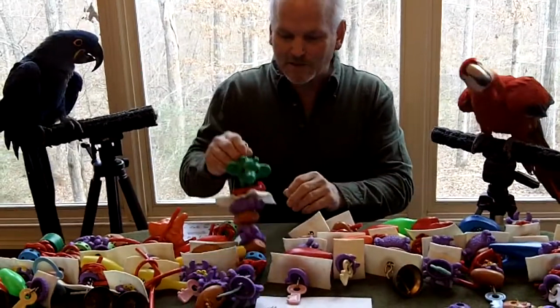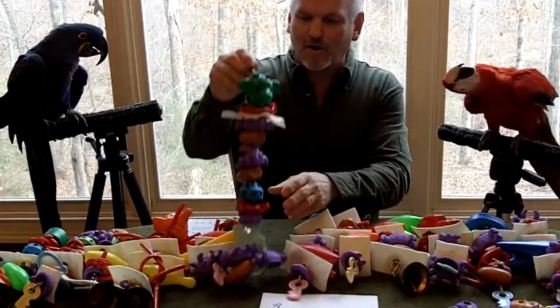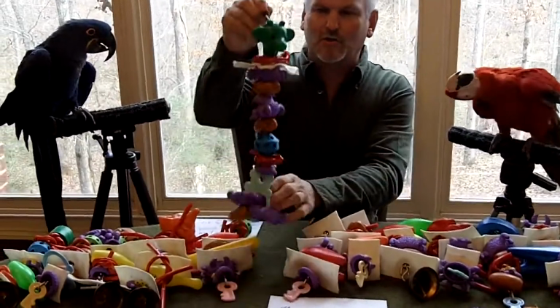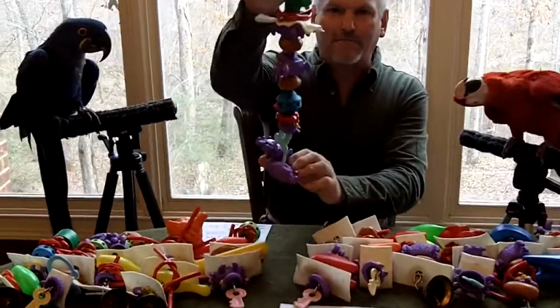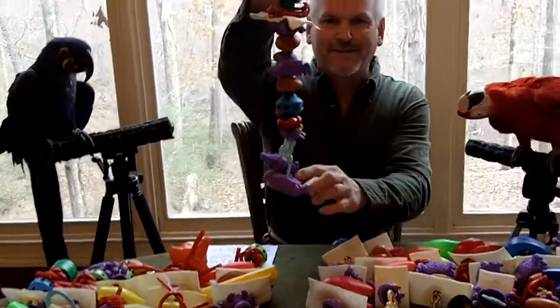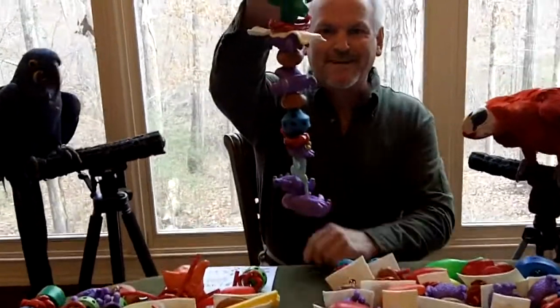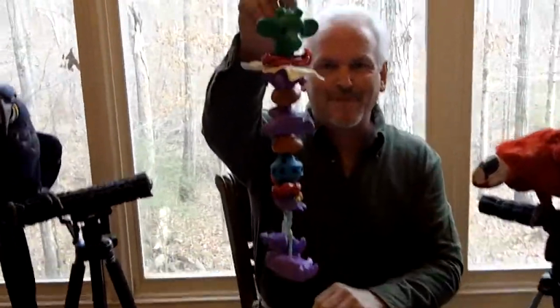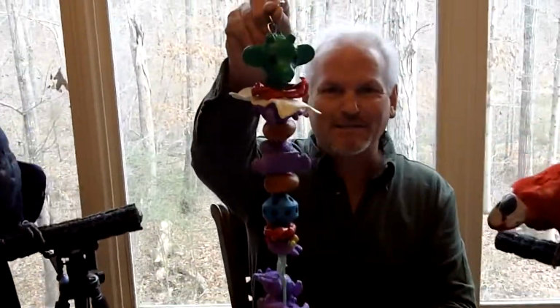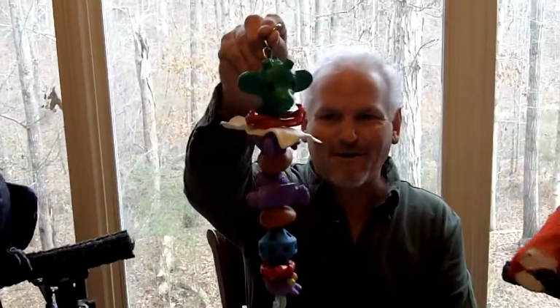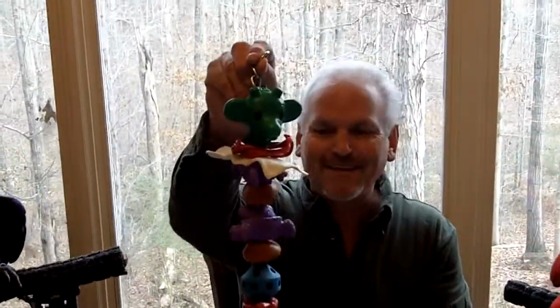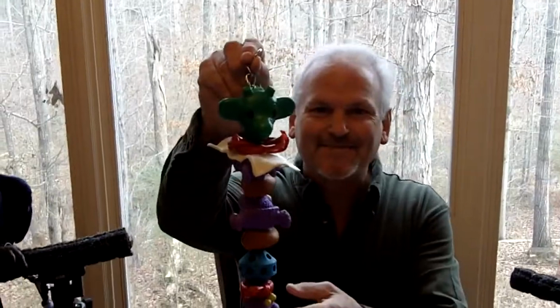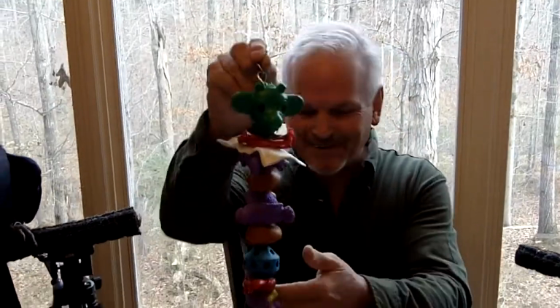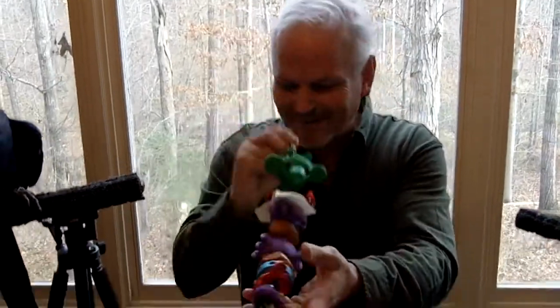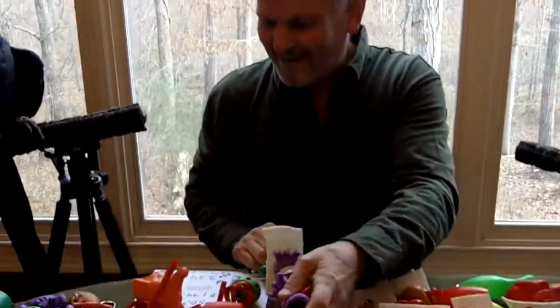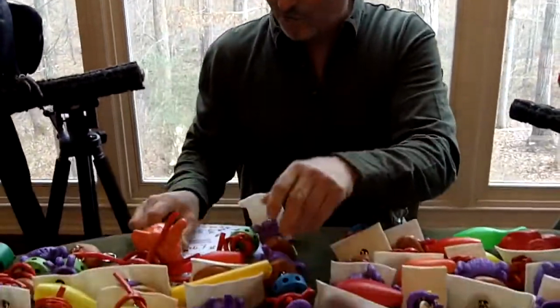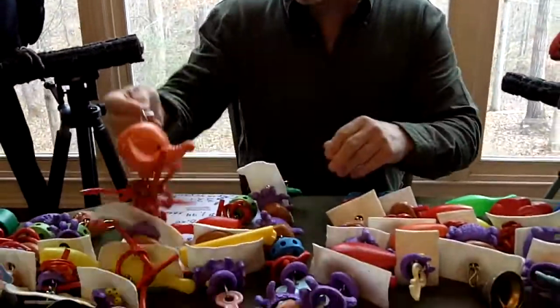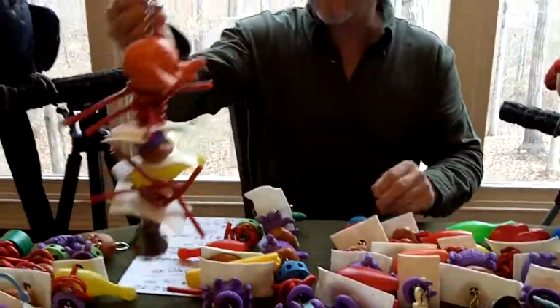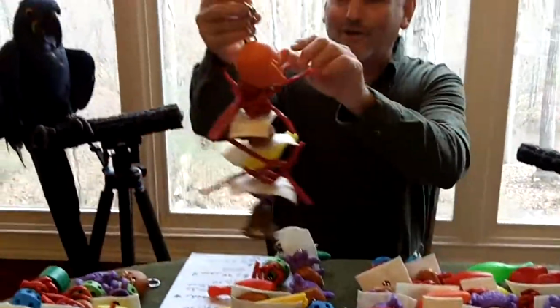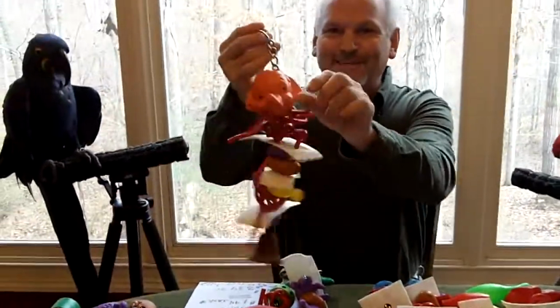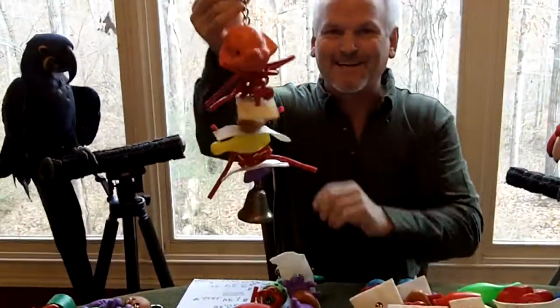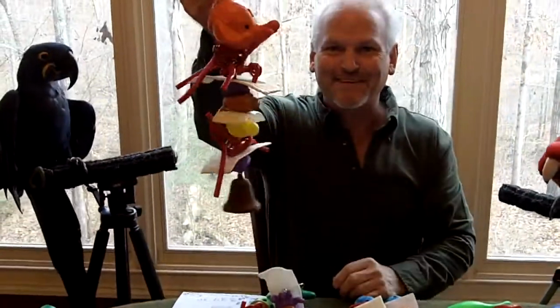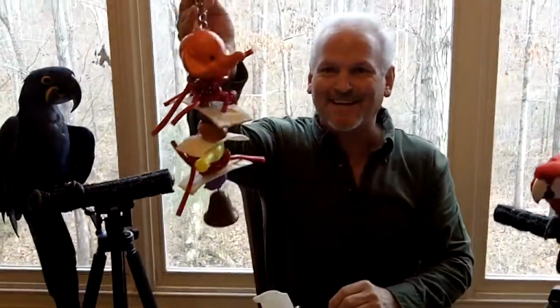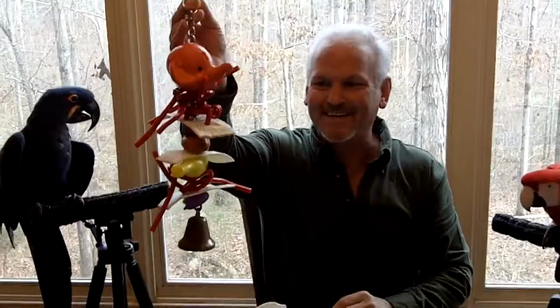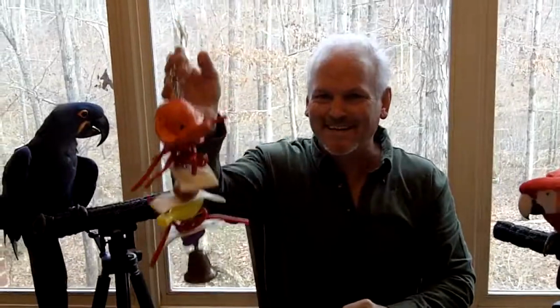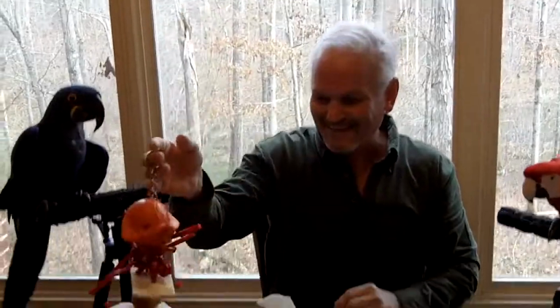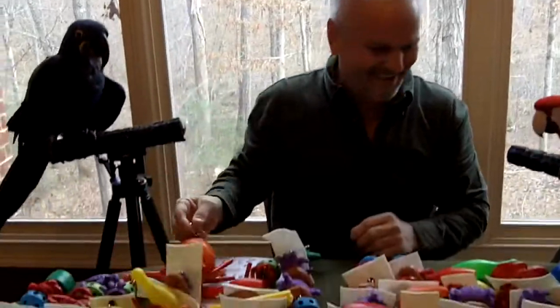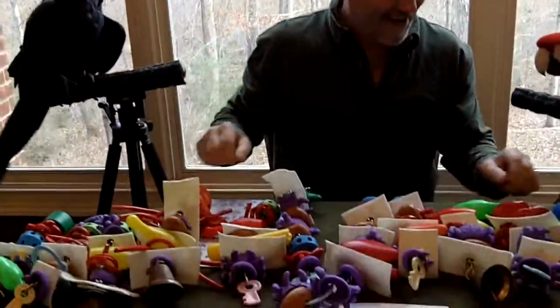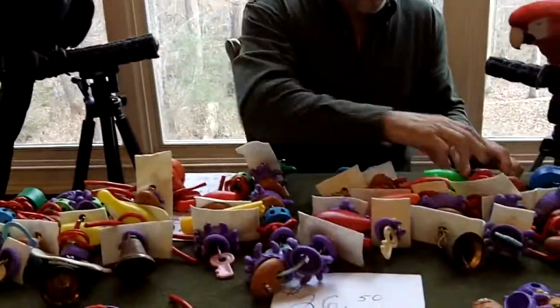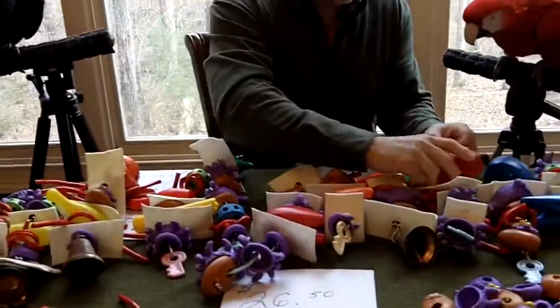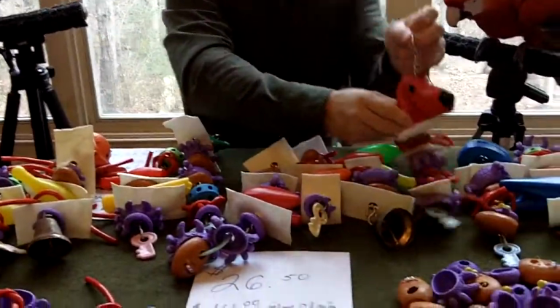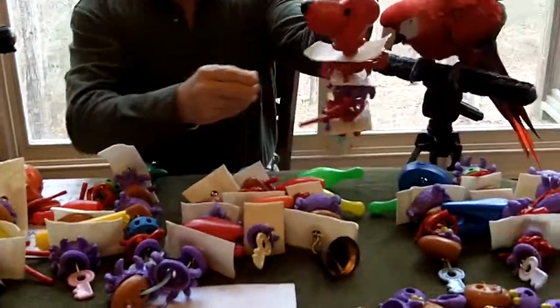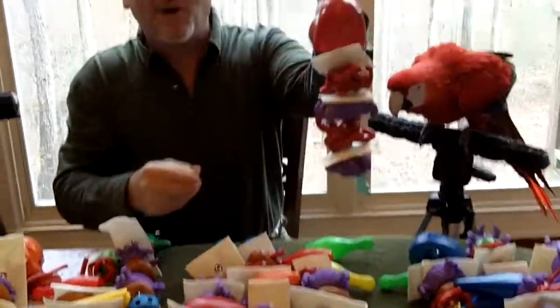I'm going to show you a couple of them we made. This one I called the giraffe — made it nice and long, pretty cool looking. This one we call the elephant — it's got an elephant head on it. And lastly, the puppy dog.